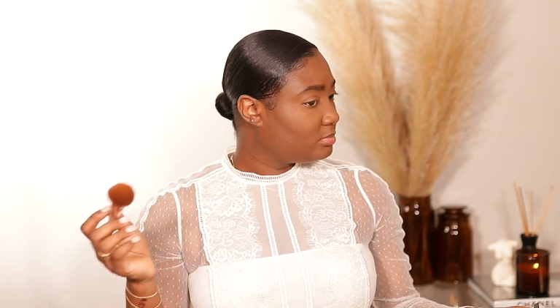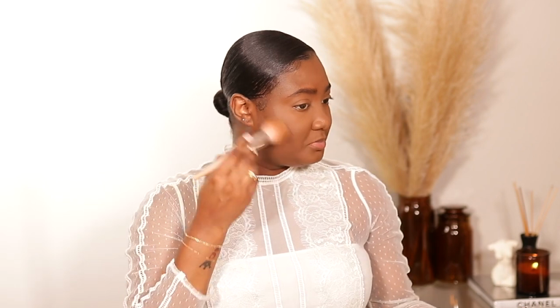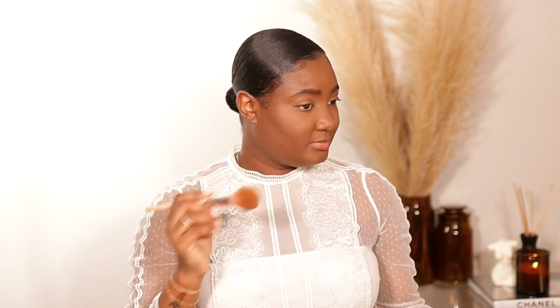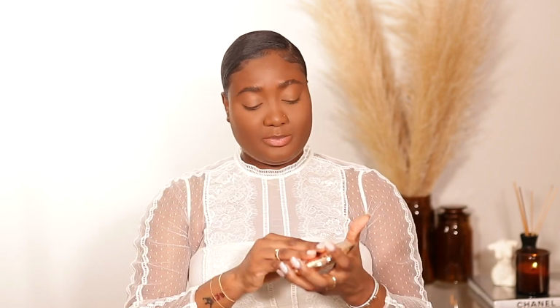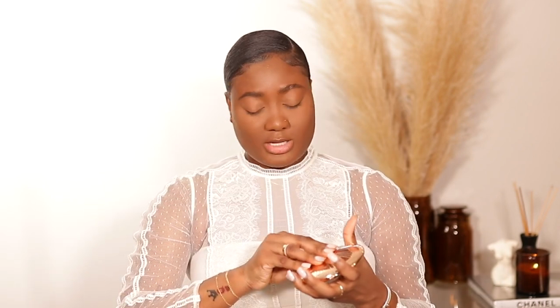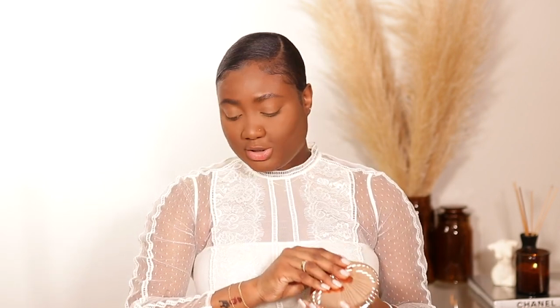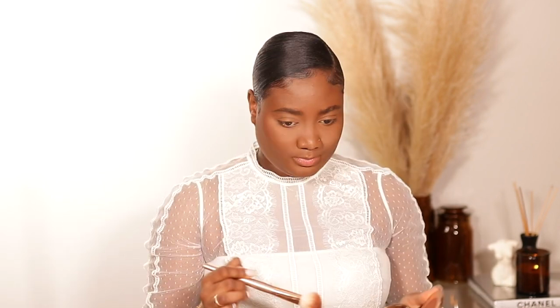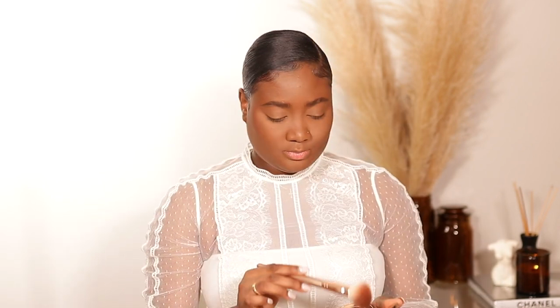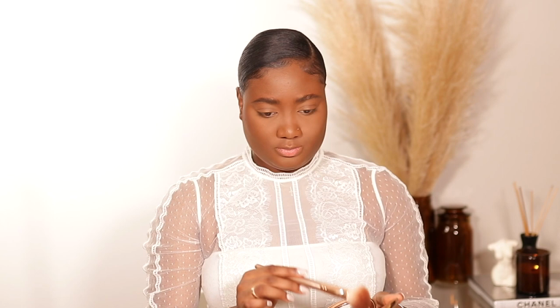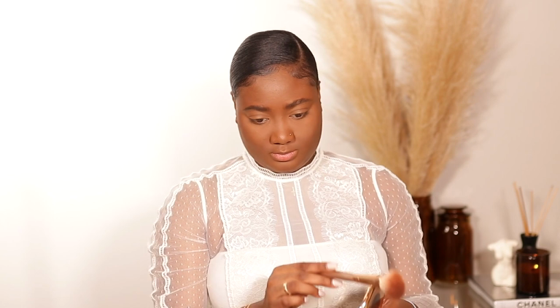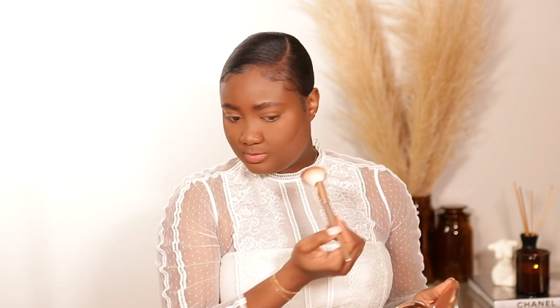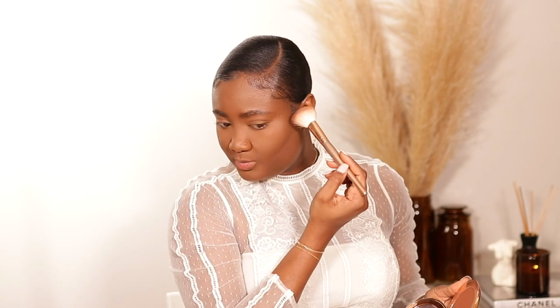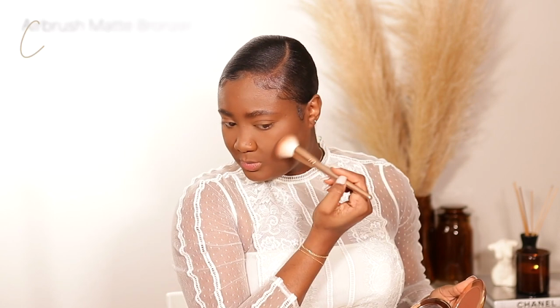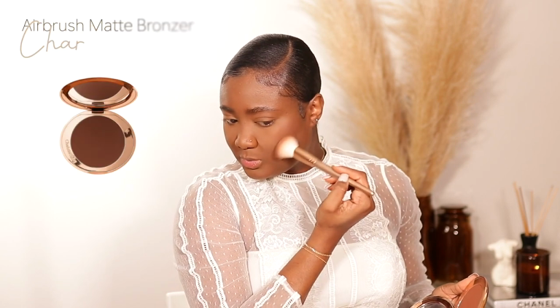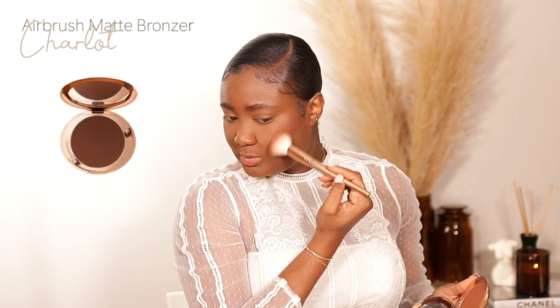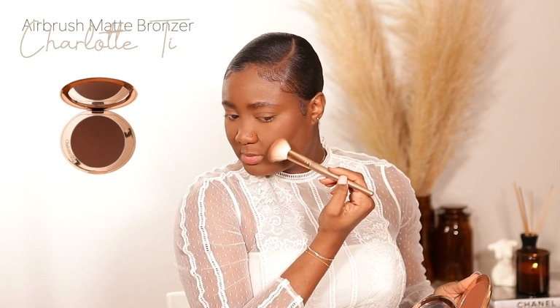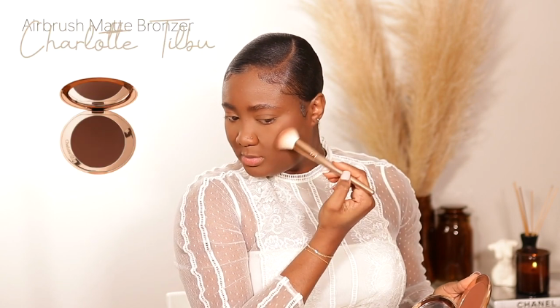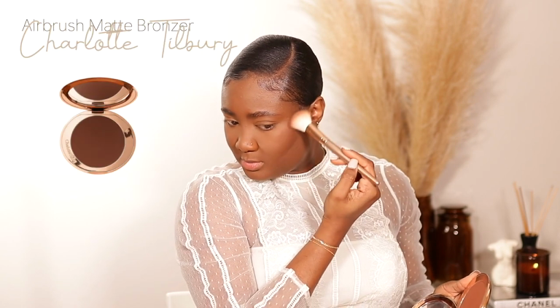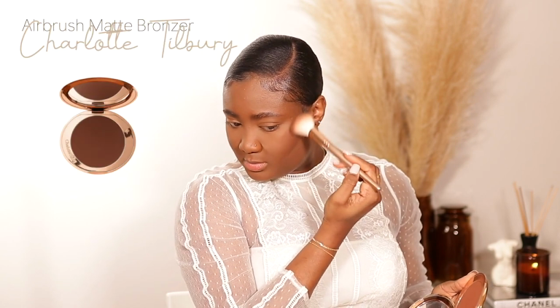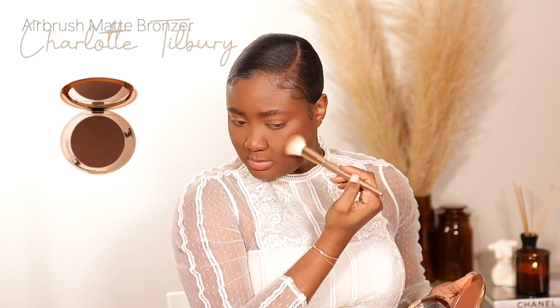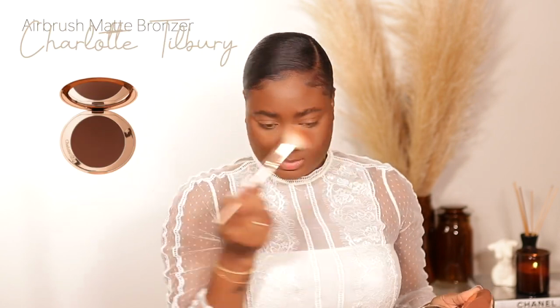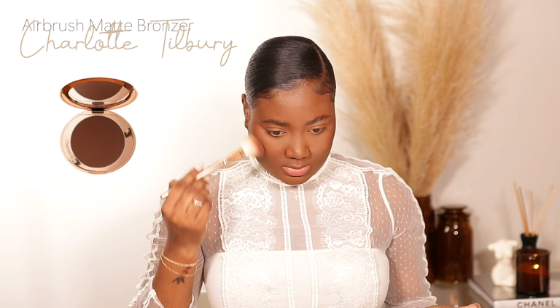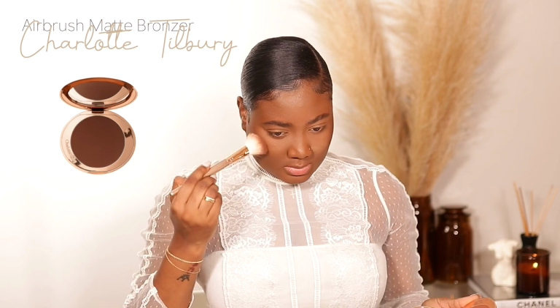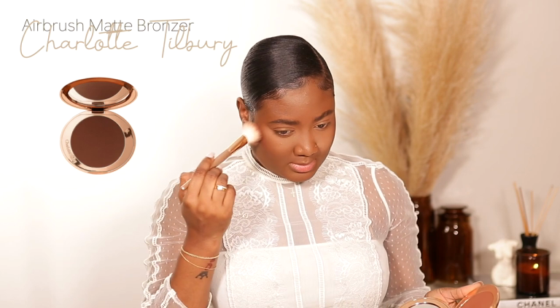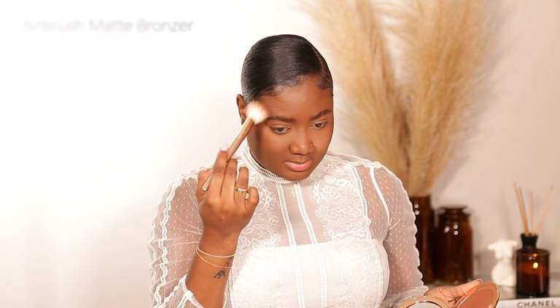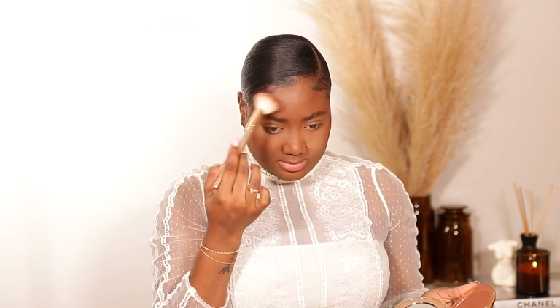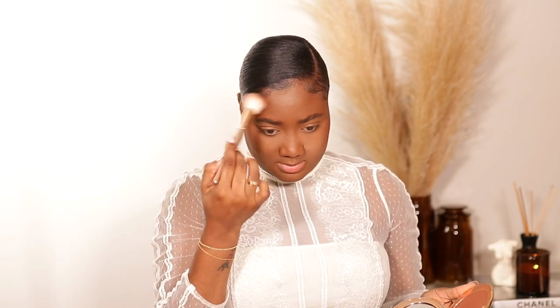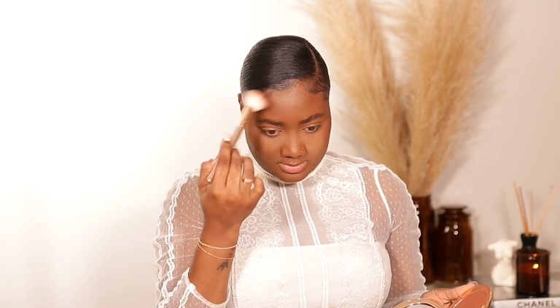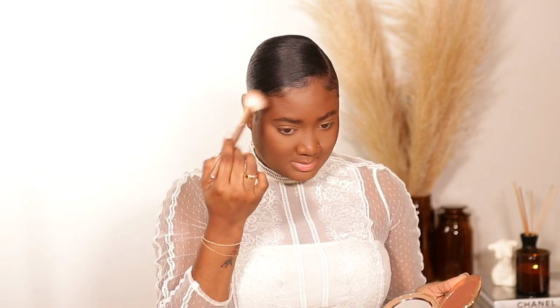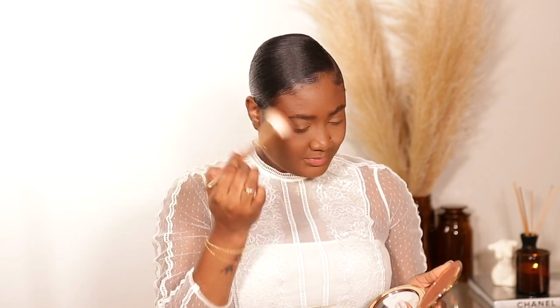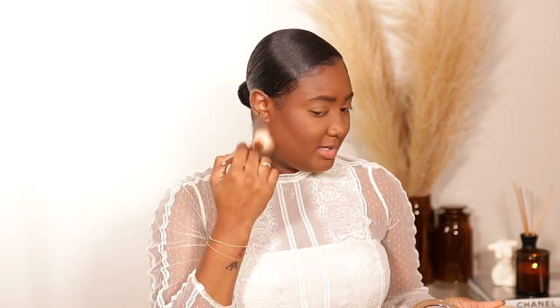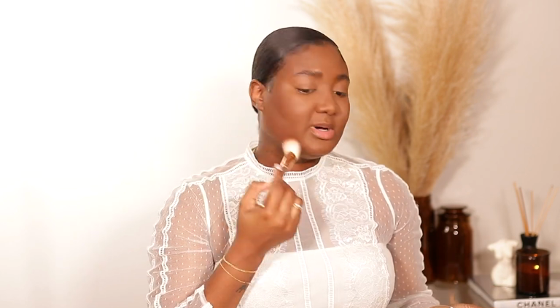For bronzer, I'm going to use my Charlotte Tilbury bronzer — as luxurious as it gets. I'm really happy with the shade. I do think it oxidized a little bit, but I look very bronzy and I love it. Since it's summer, that color is perfect for me.